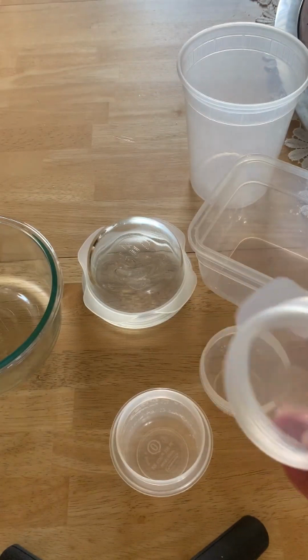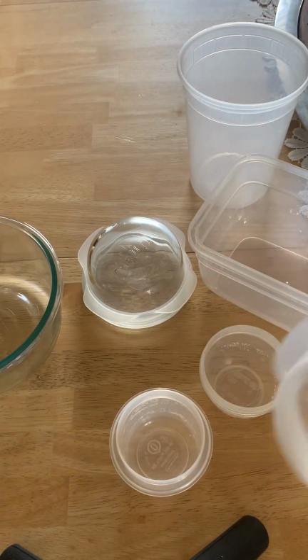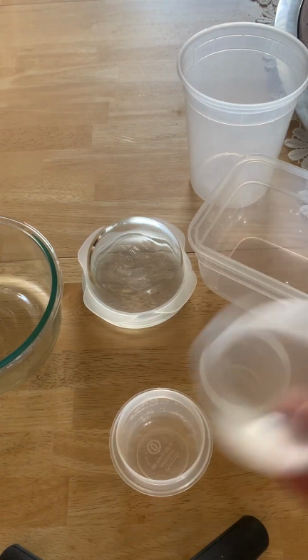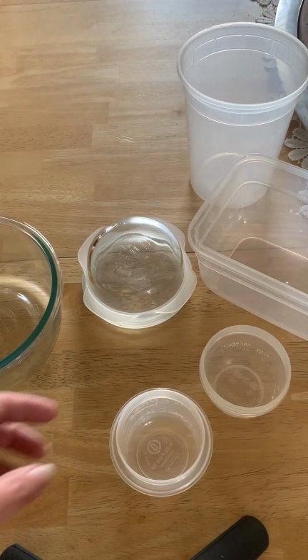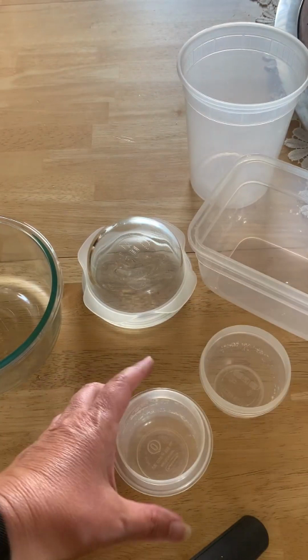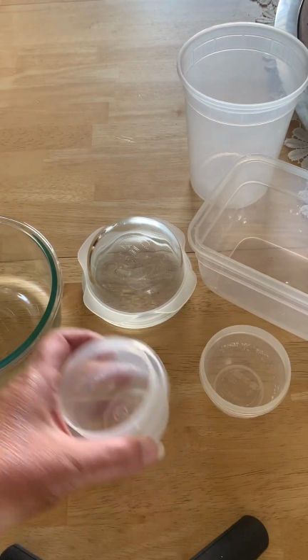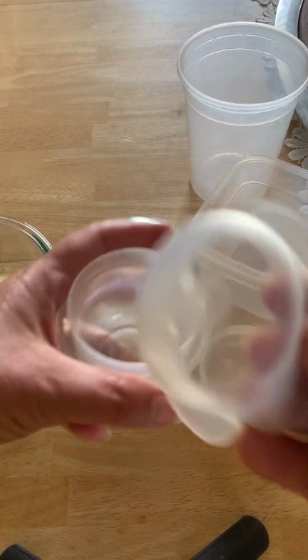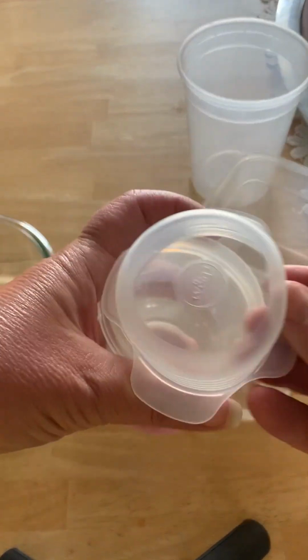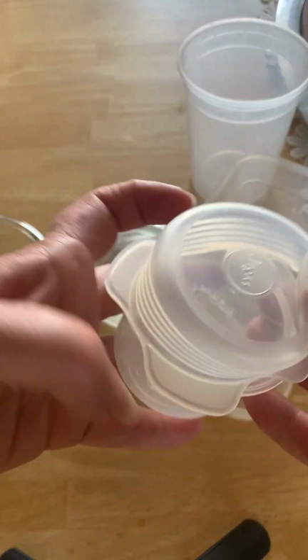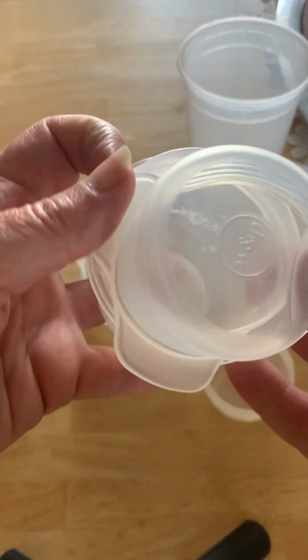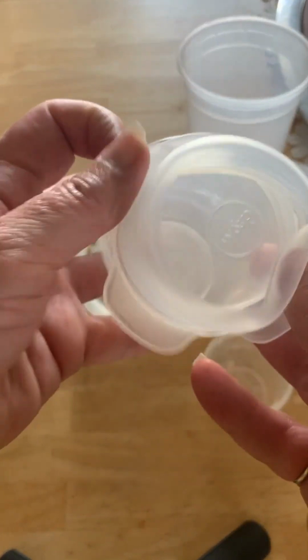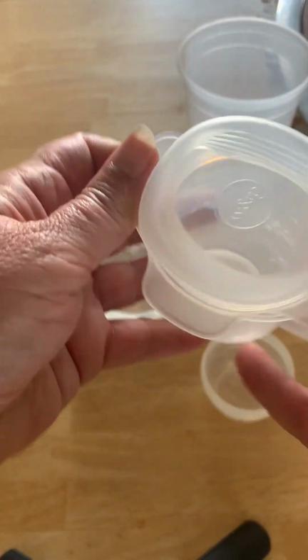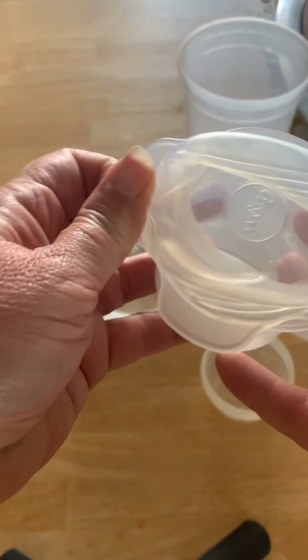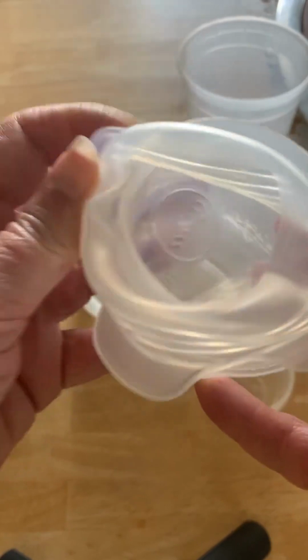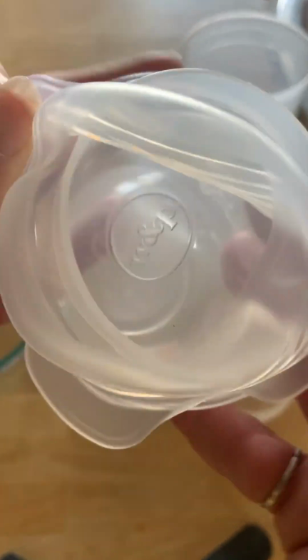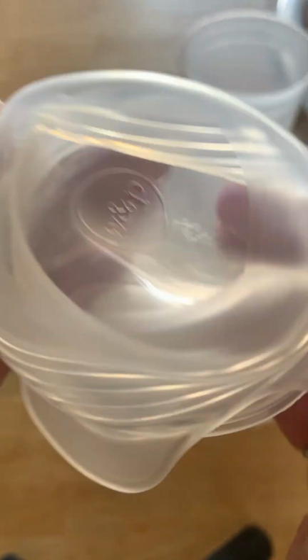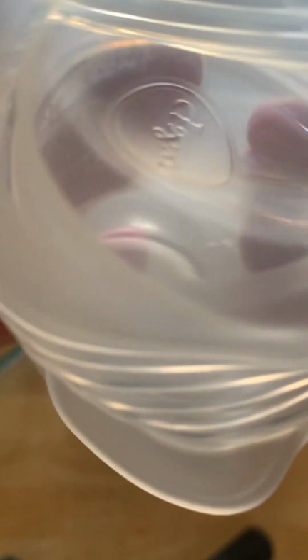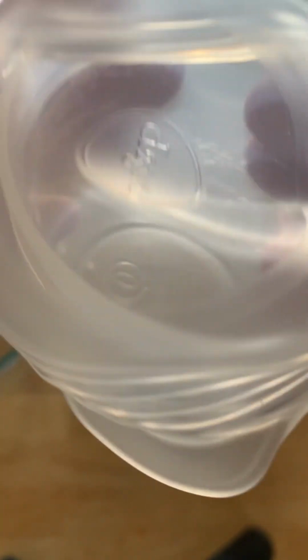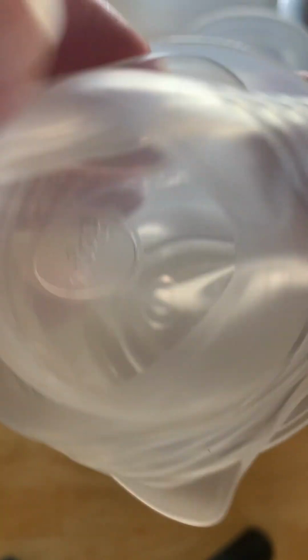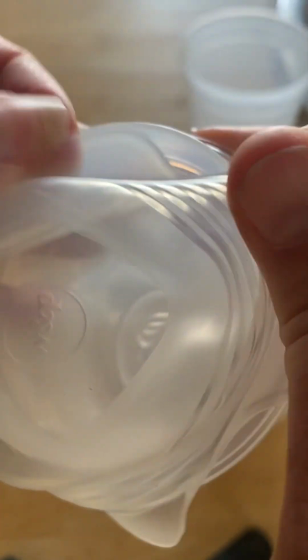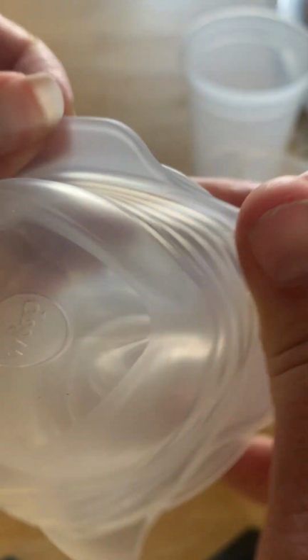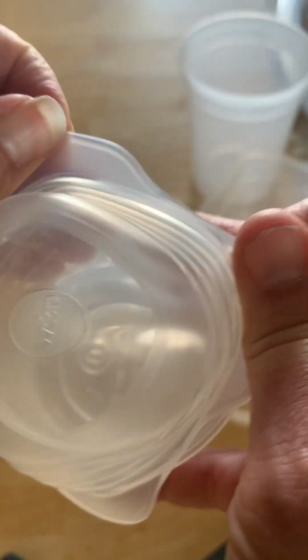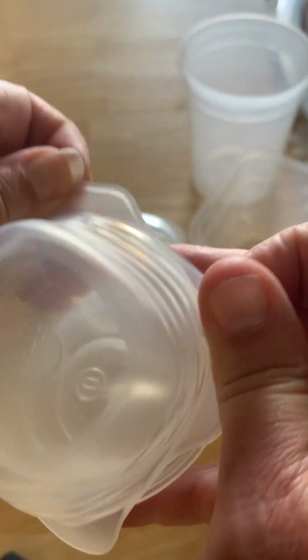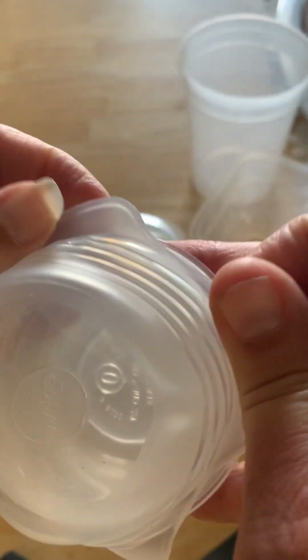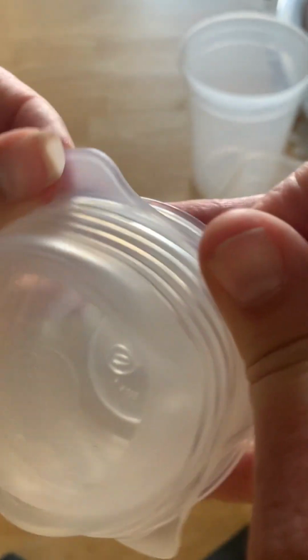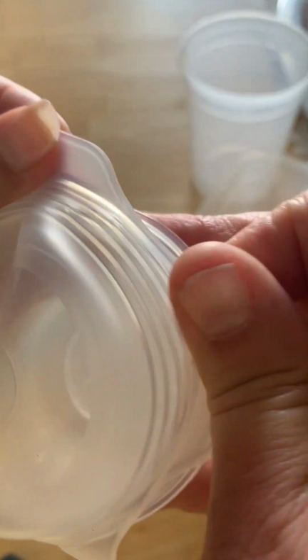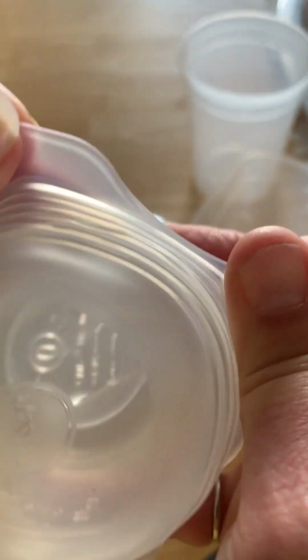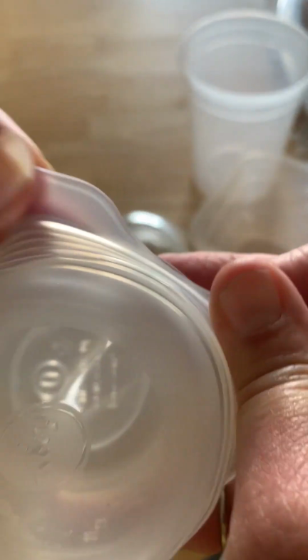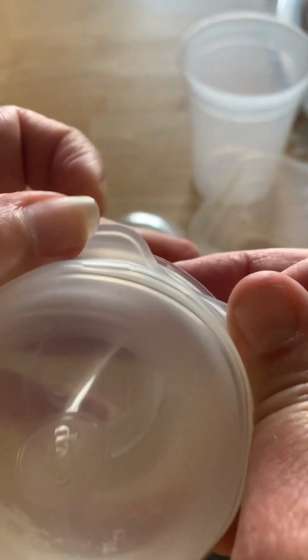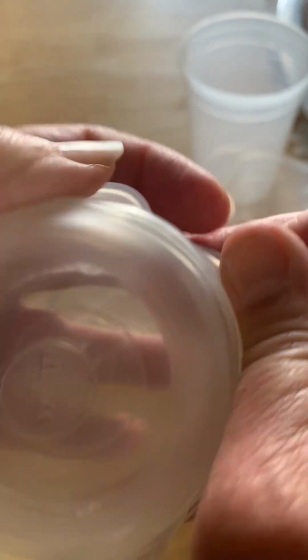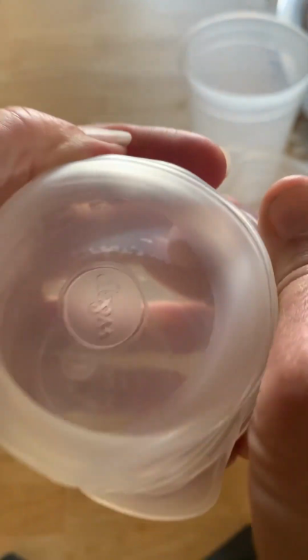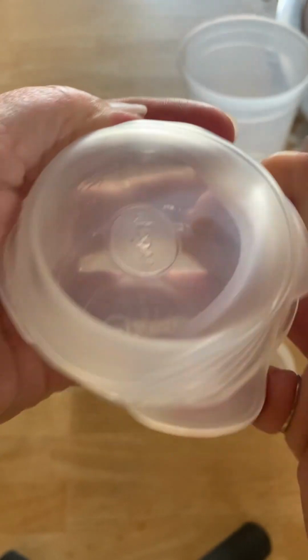I have an assortment of containers out here and I just wanted to show you how easy these go on and how well they fit.